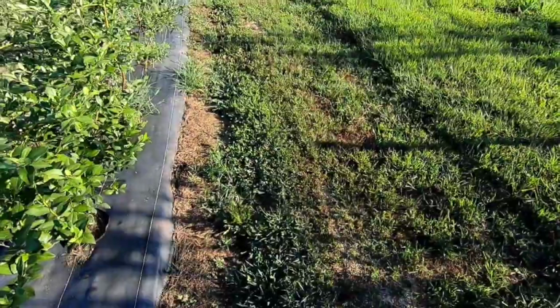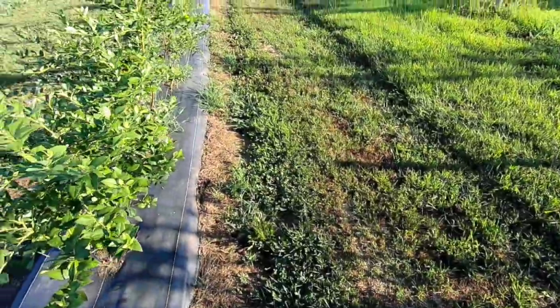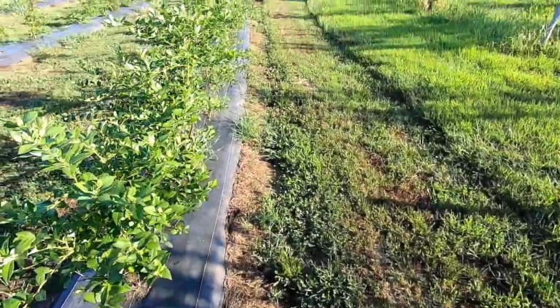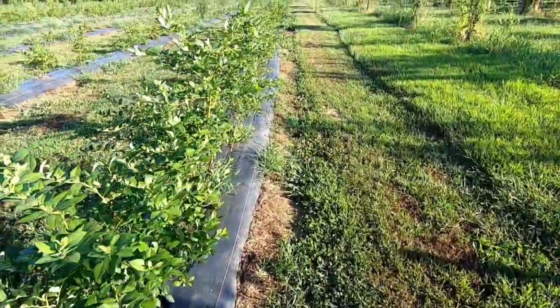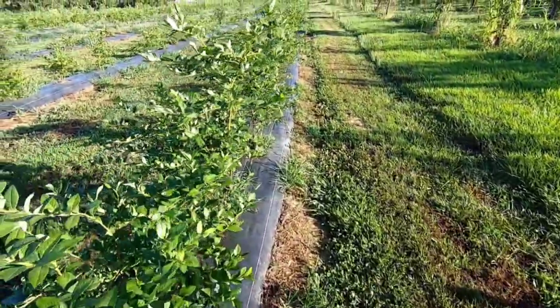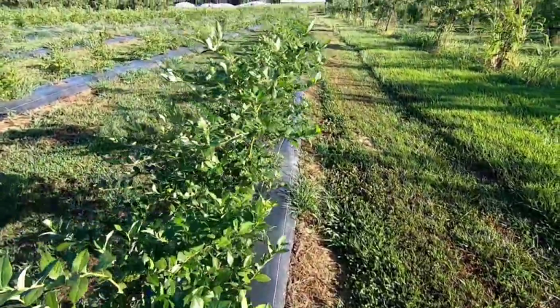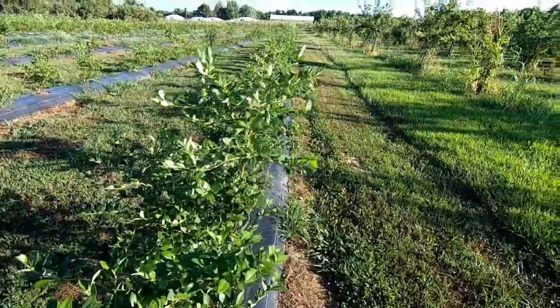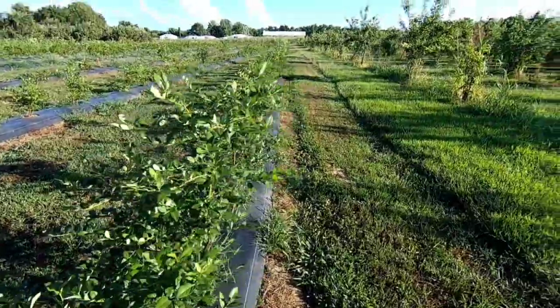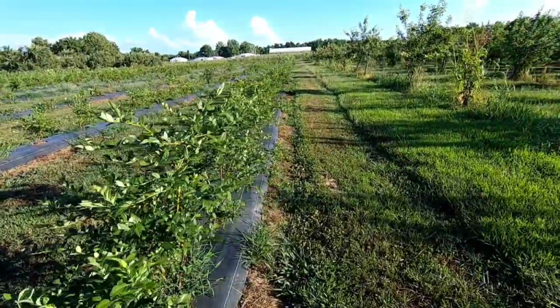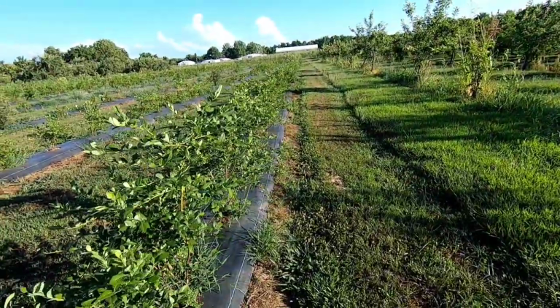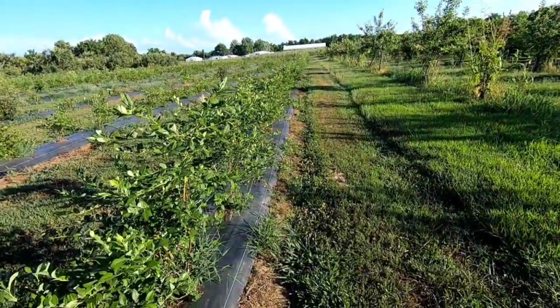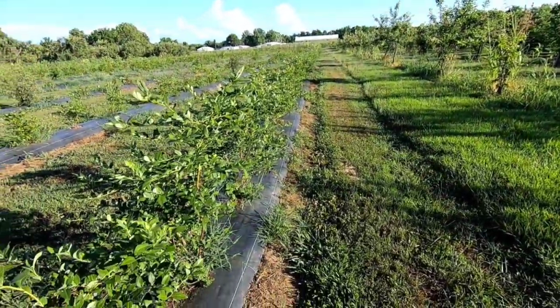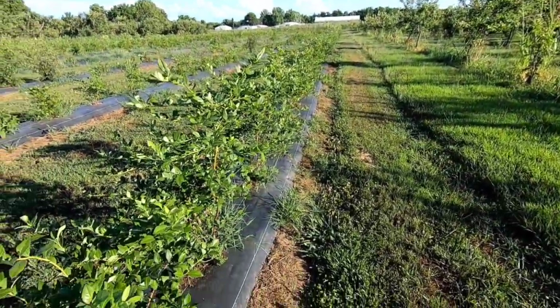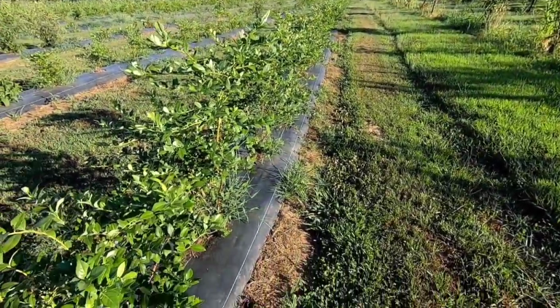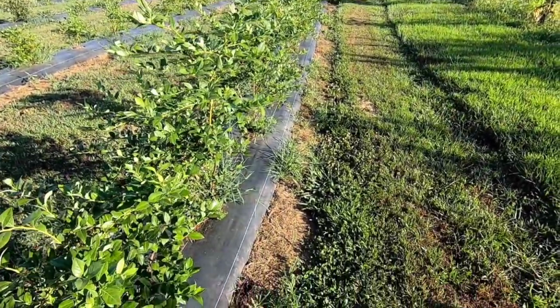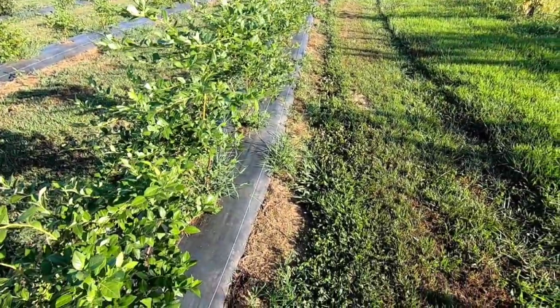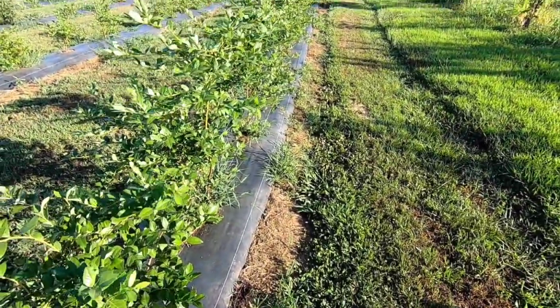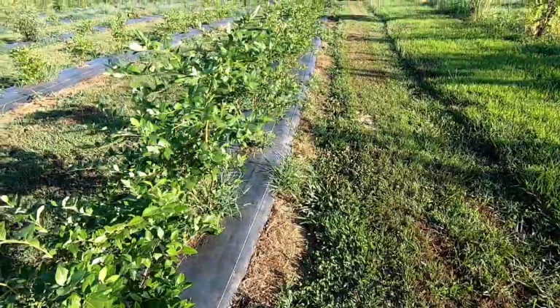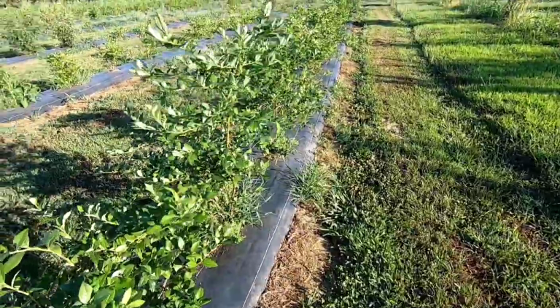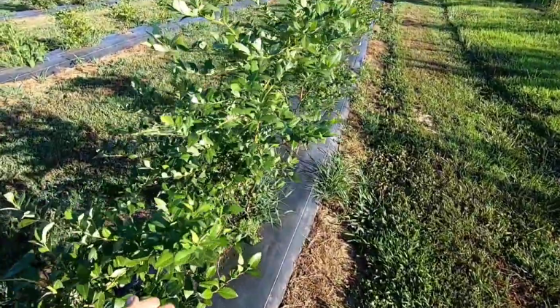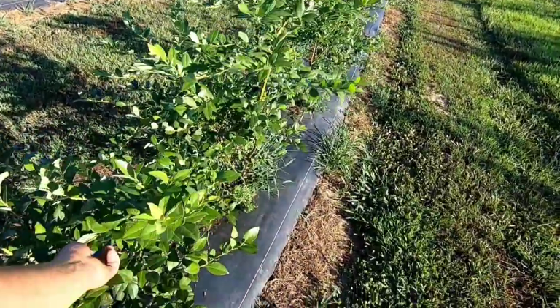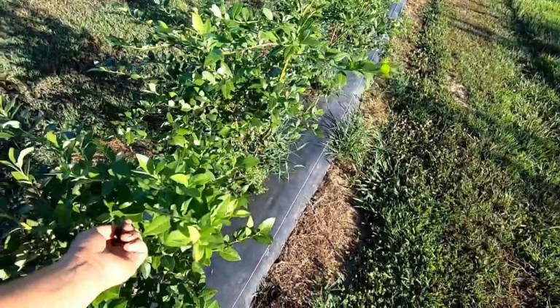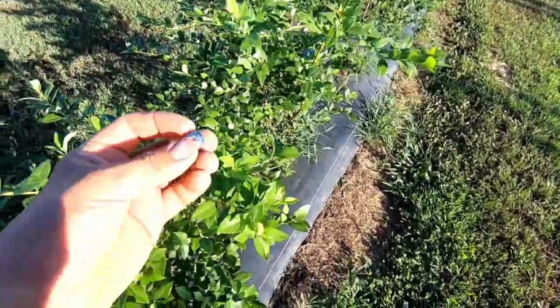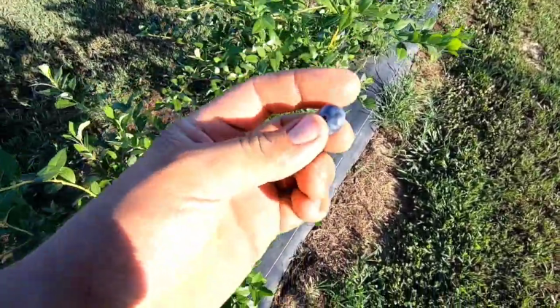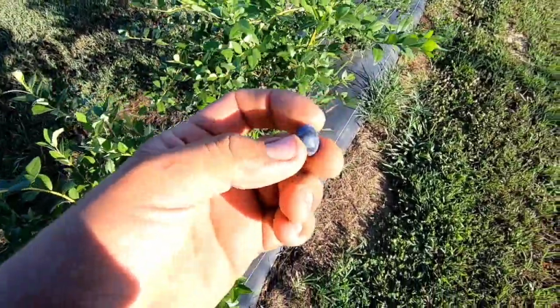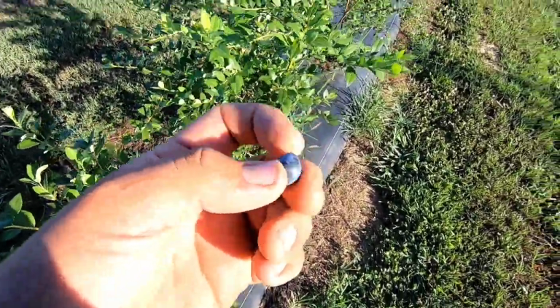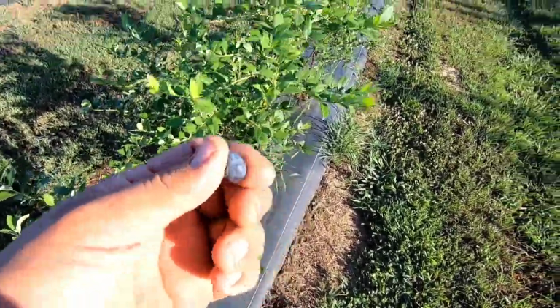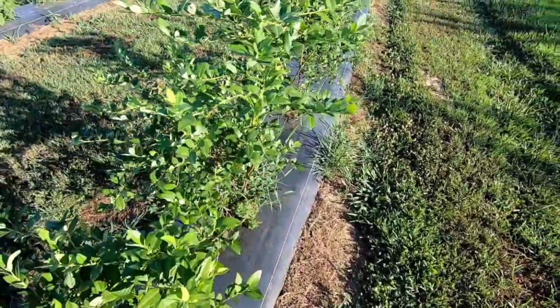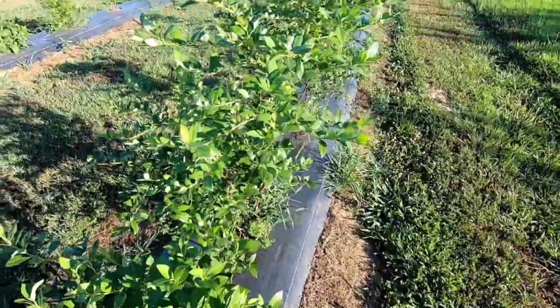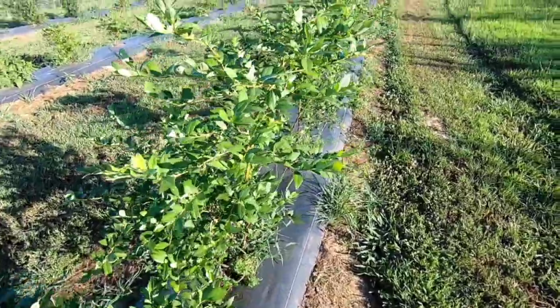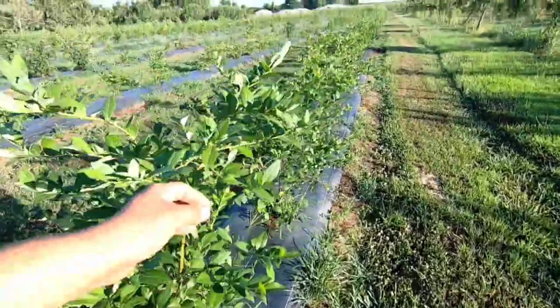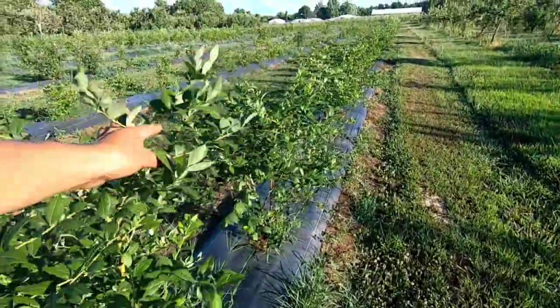Here on the last row, these are Legacy, and these are probably the best variety we planted. They're the most grower-friendly, and we picked a few off of these. These are very large berries, super sweet. Look at these plants — already four foot tall, third-year plants.